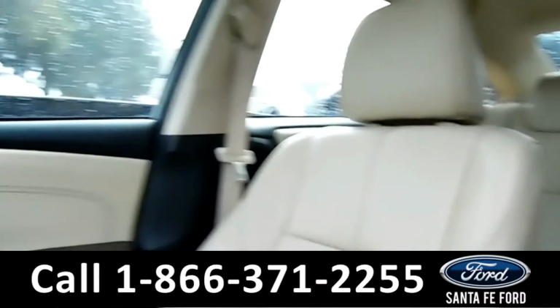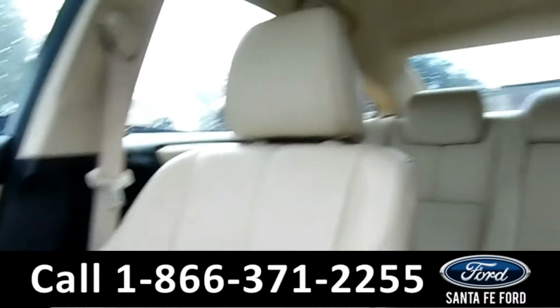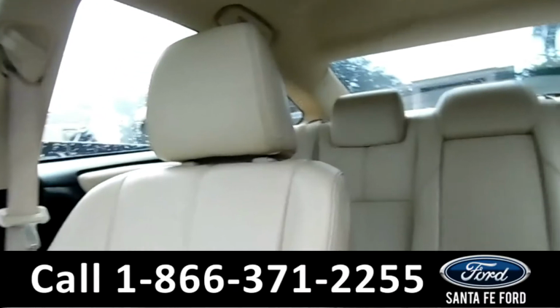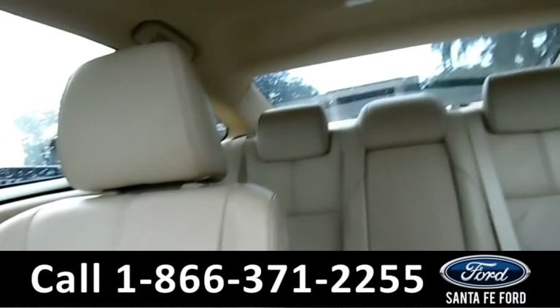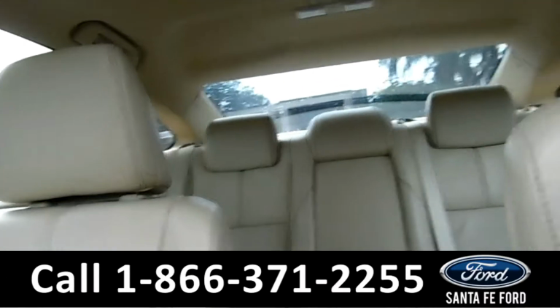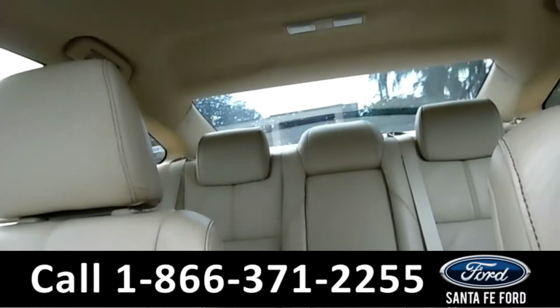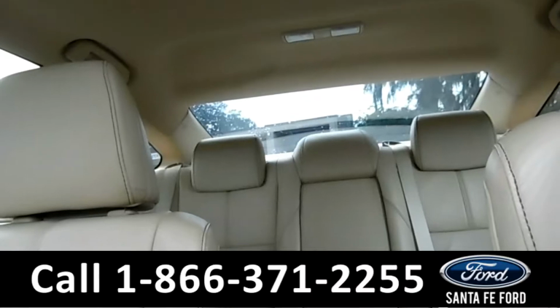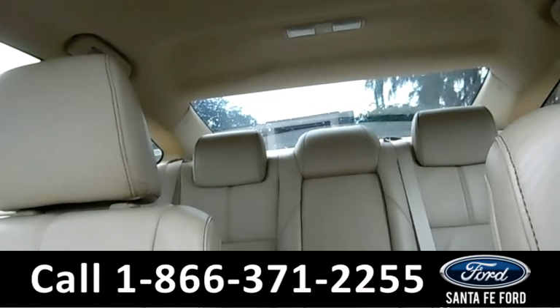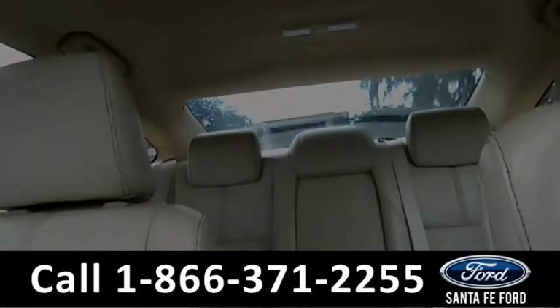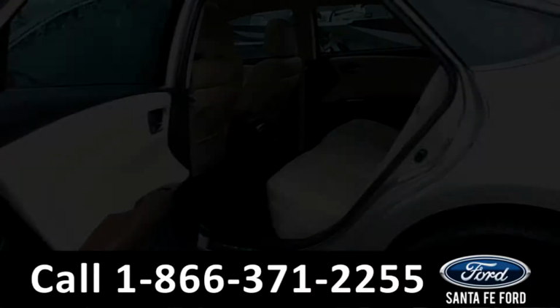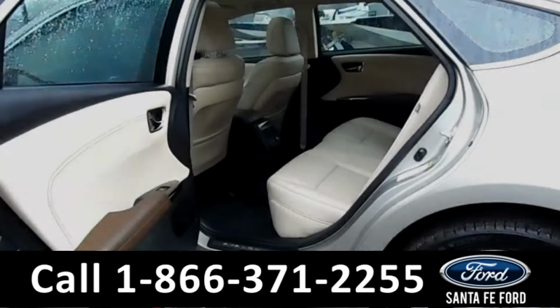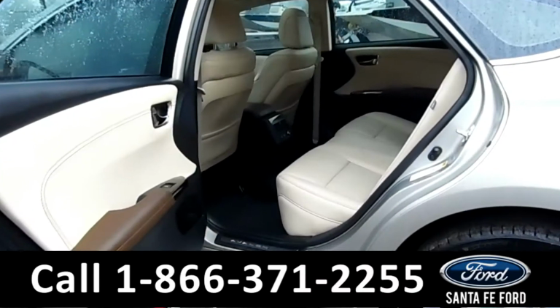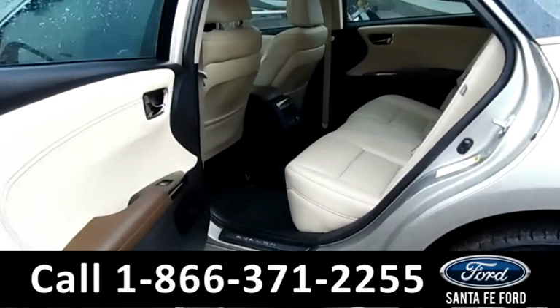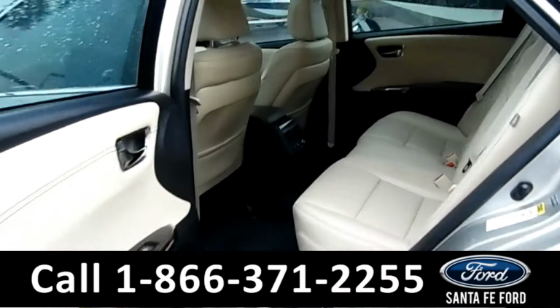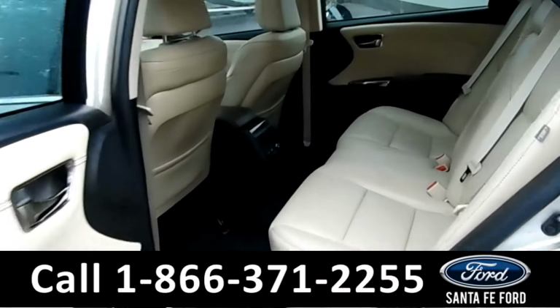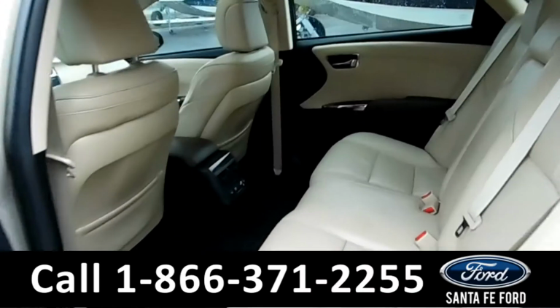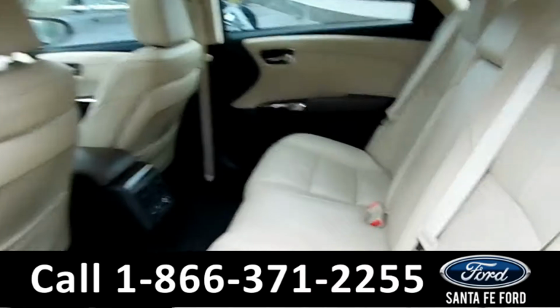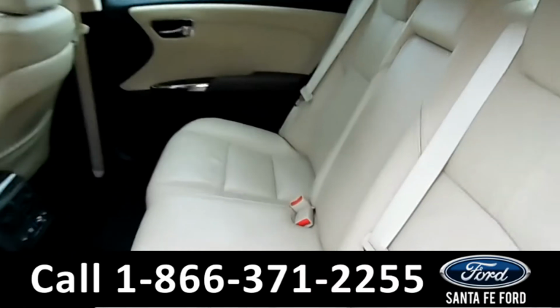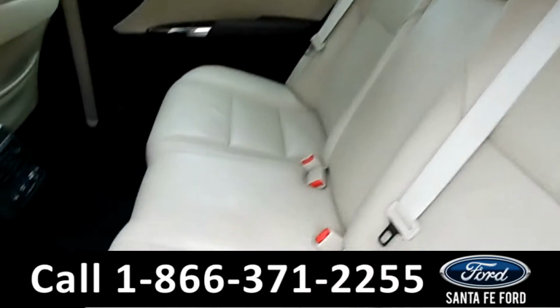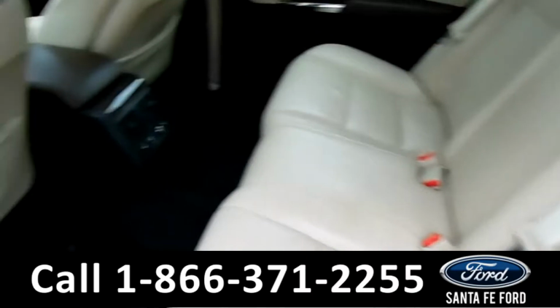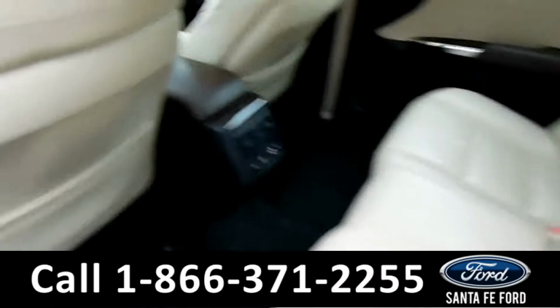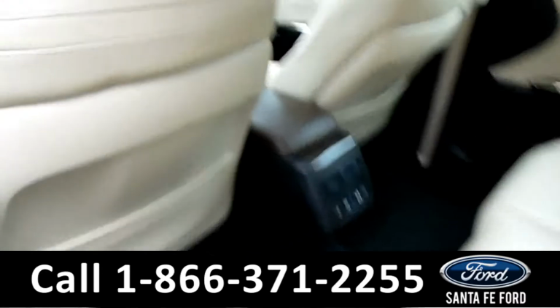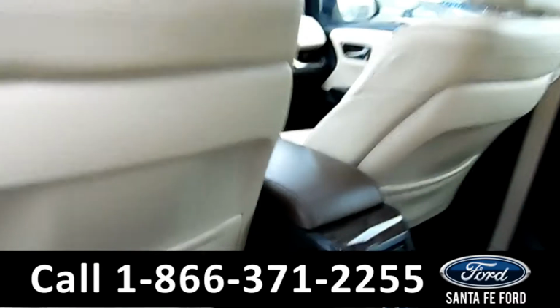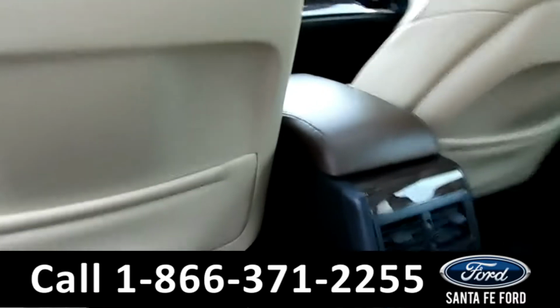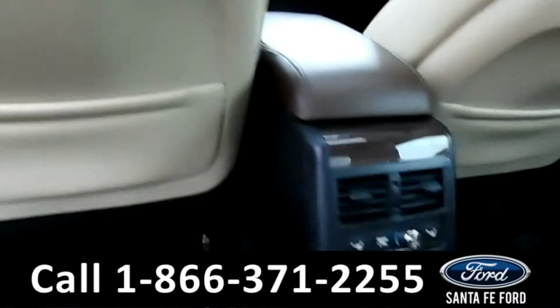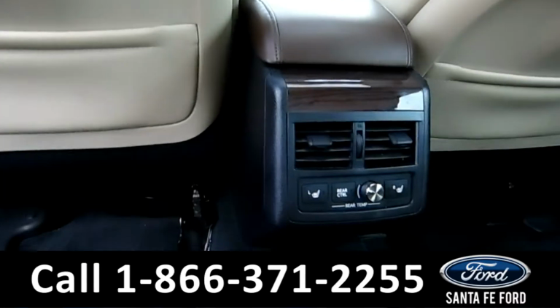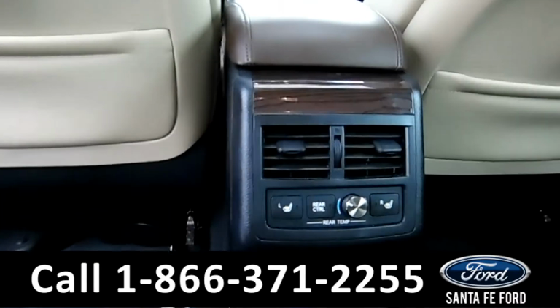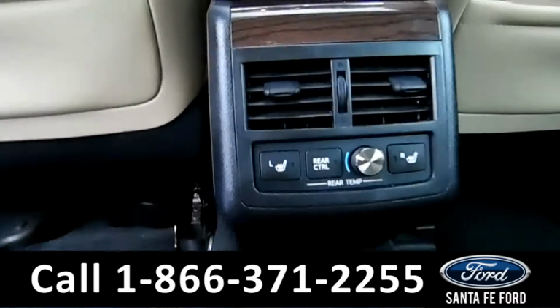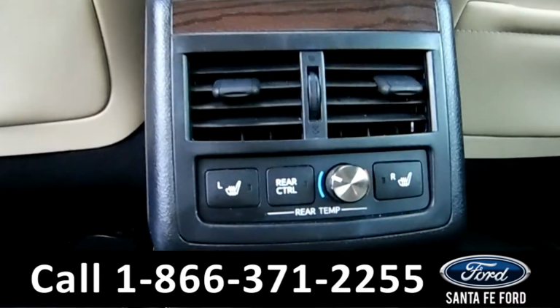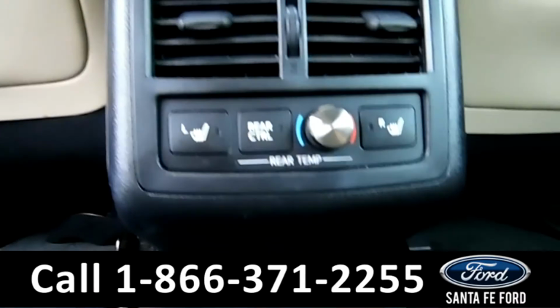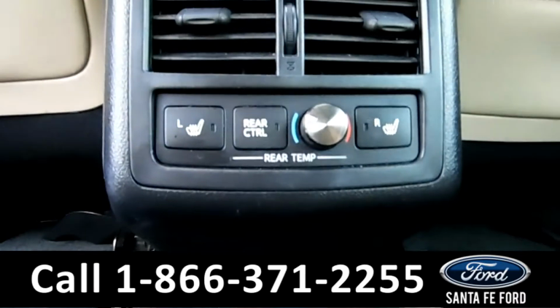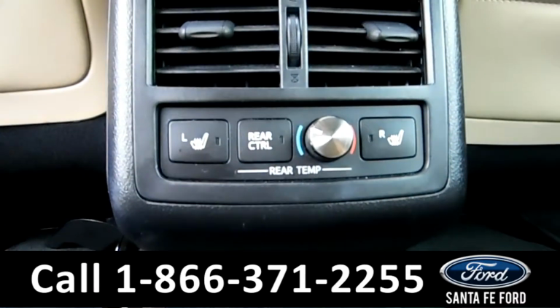Here's a better look into the back seats. They do have their own temperature controls and heated seats.